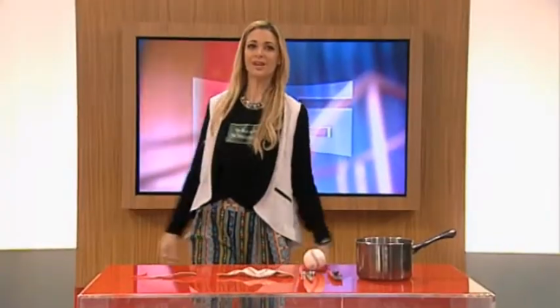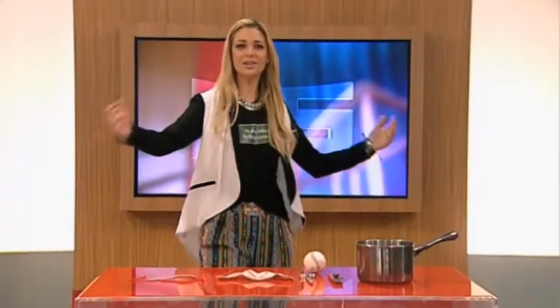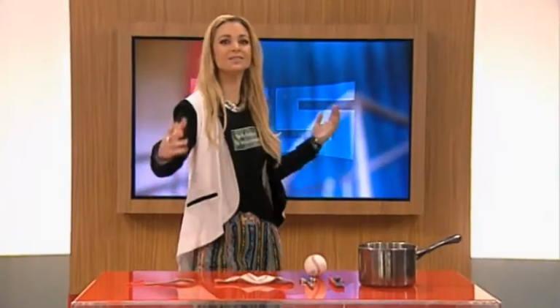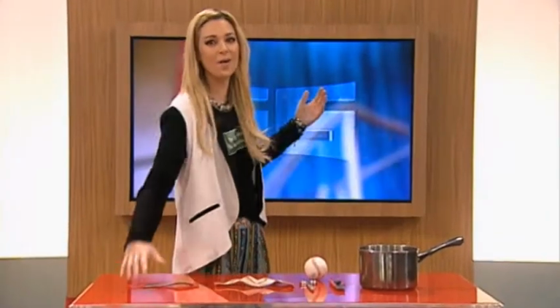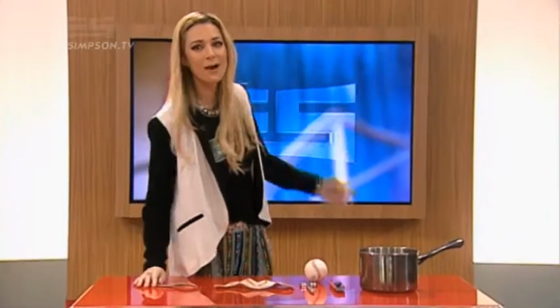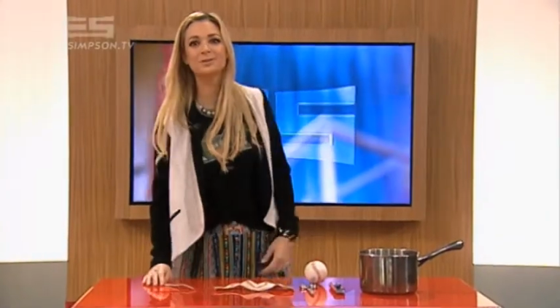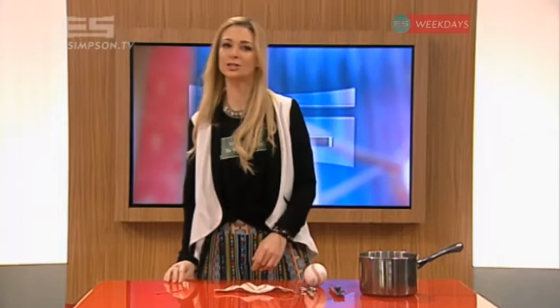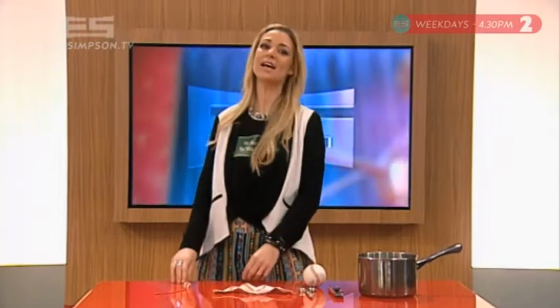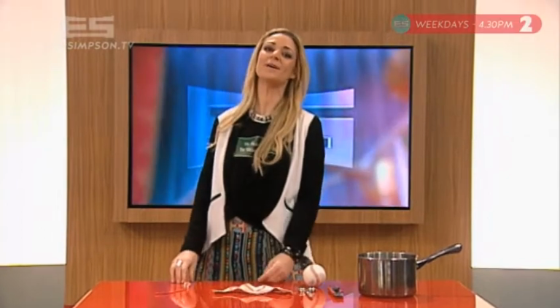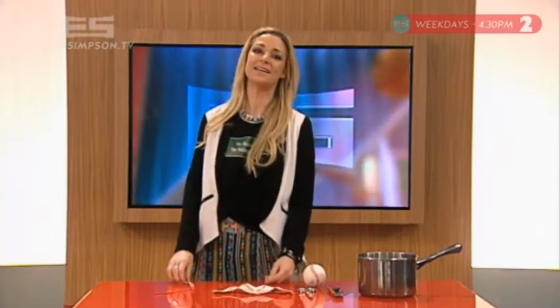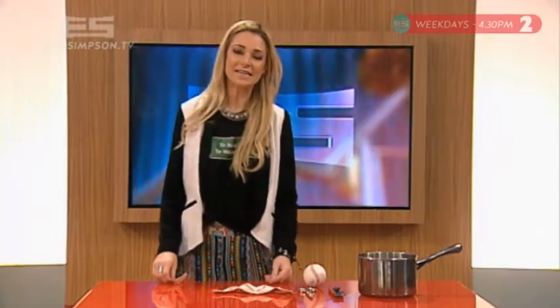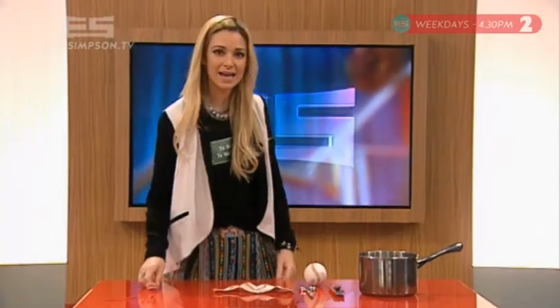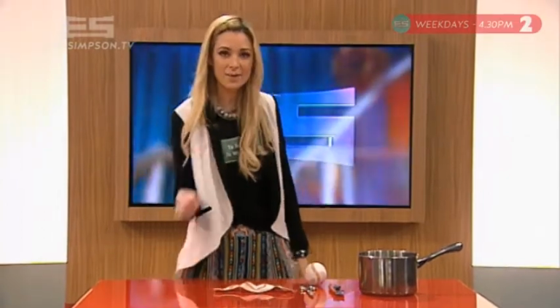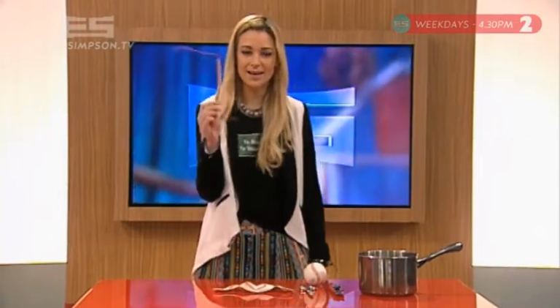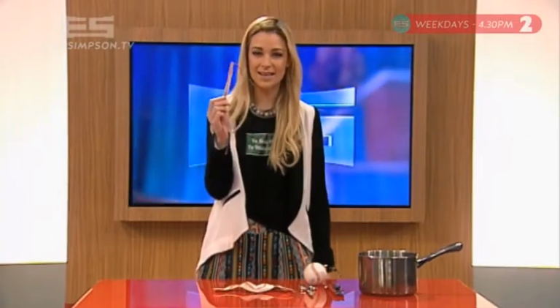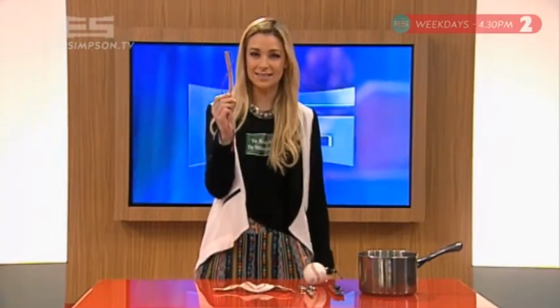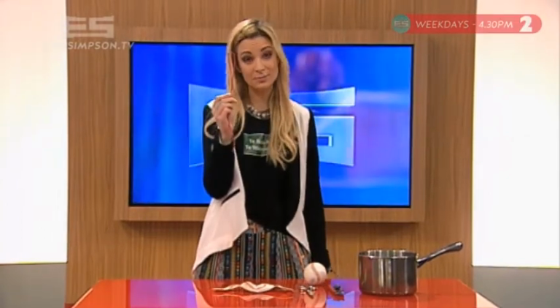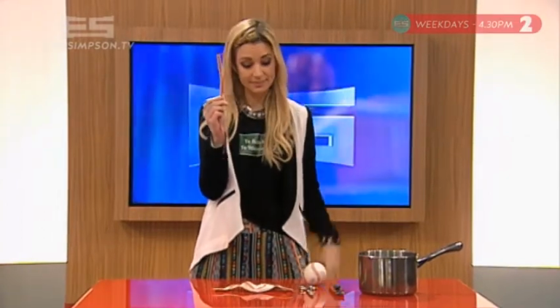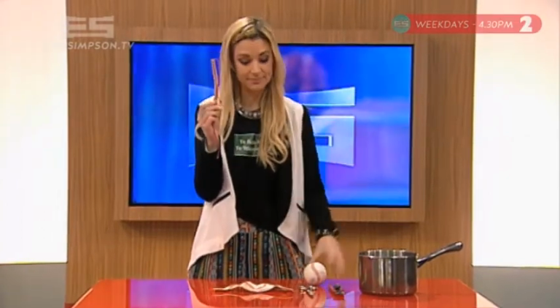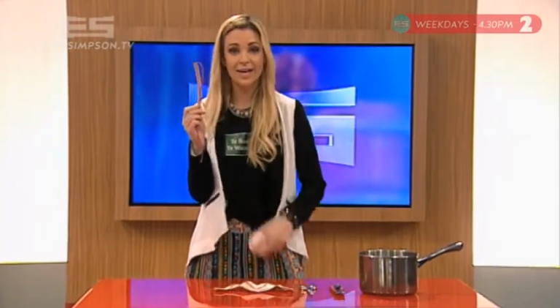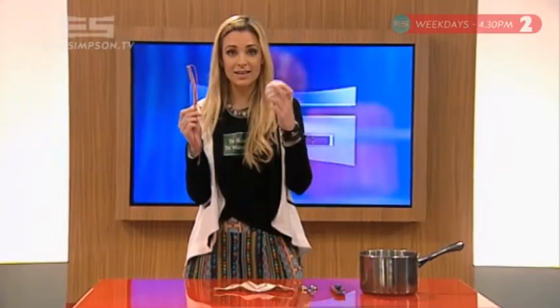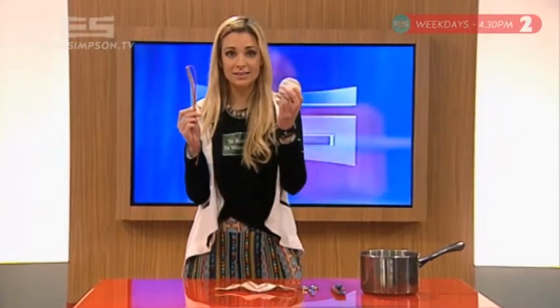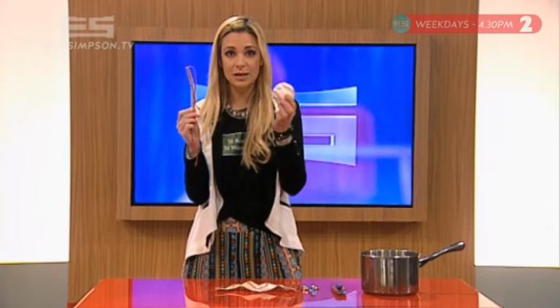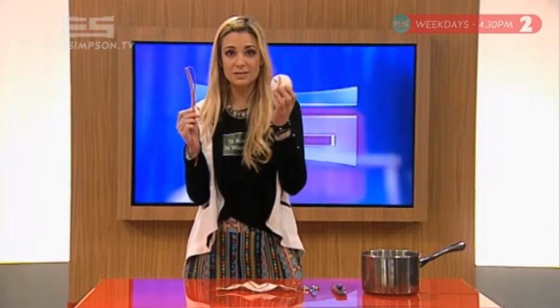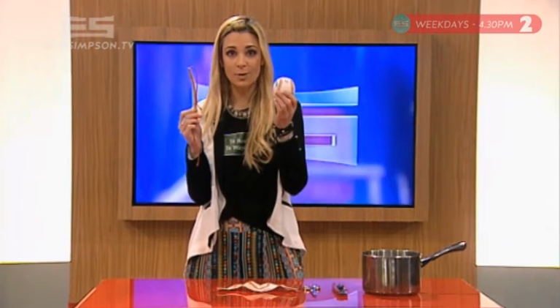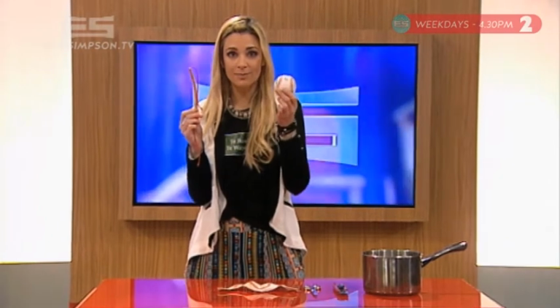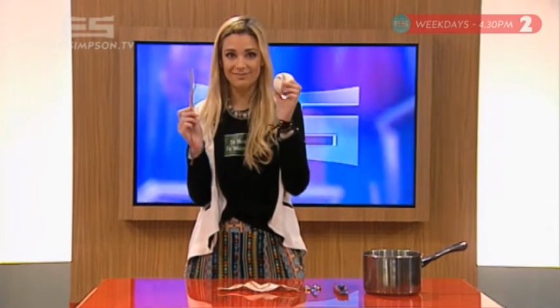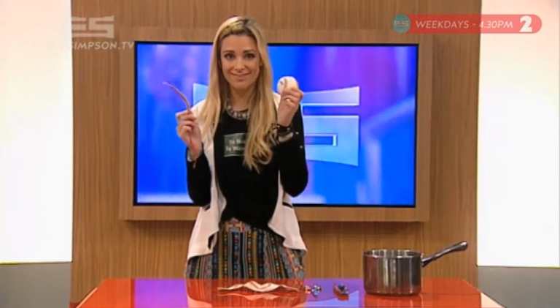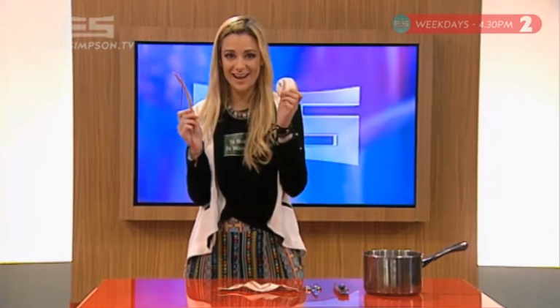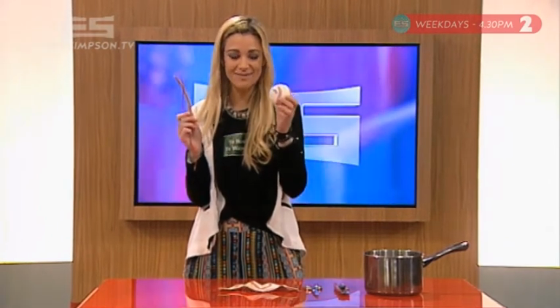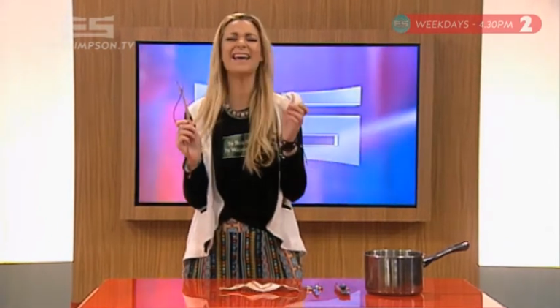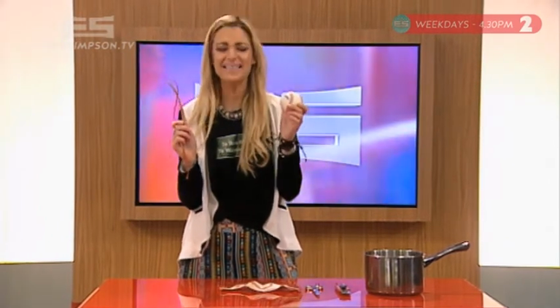Kia ora kato, welcome to the start of the week. Today we're going to make this — it's a bracelet — out of this, which is a baseball. Want to know how? Easy!